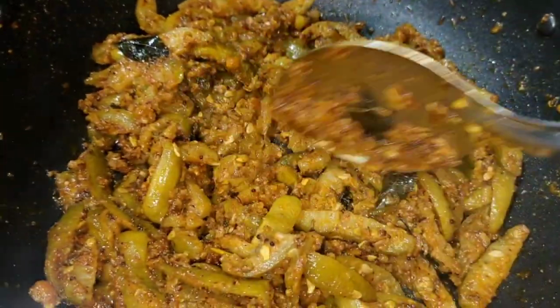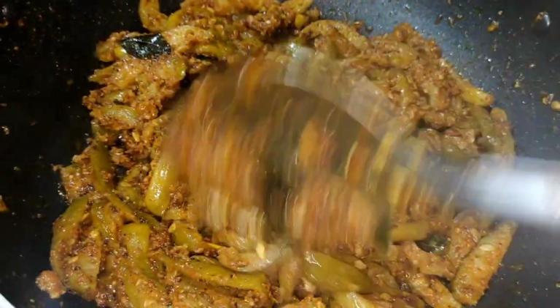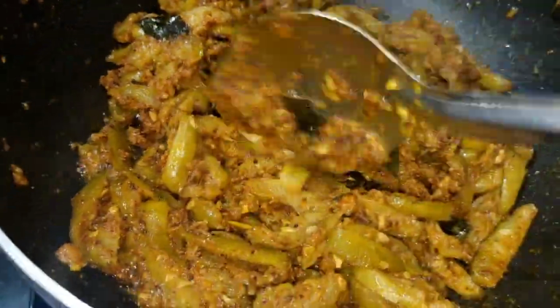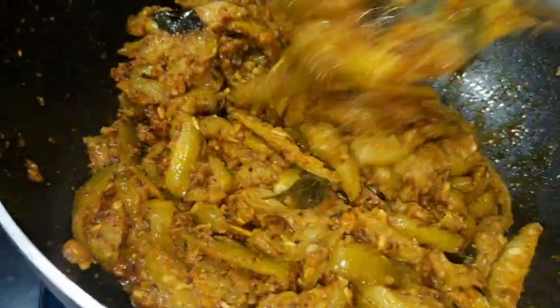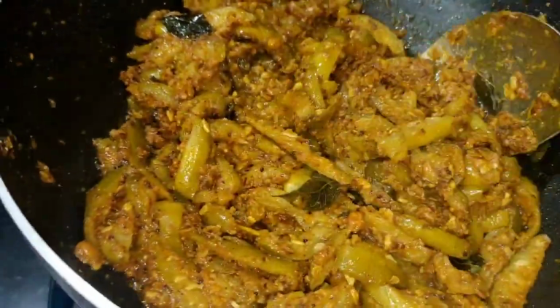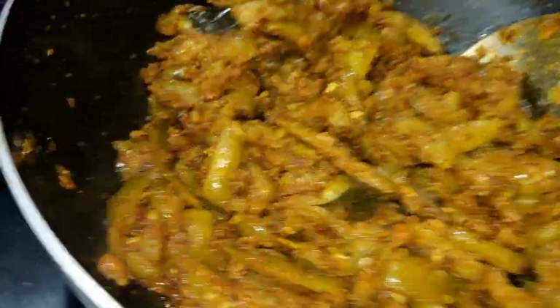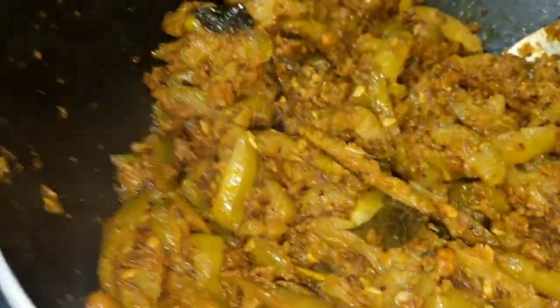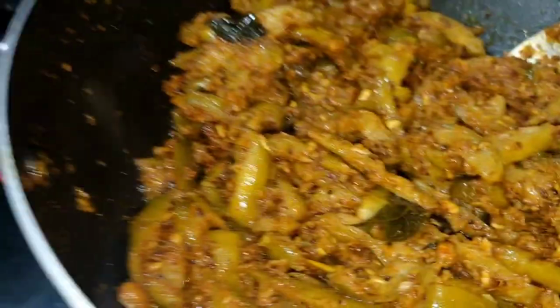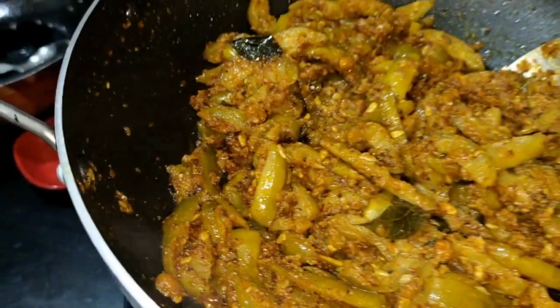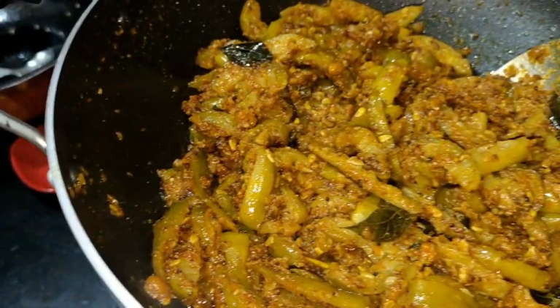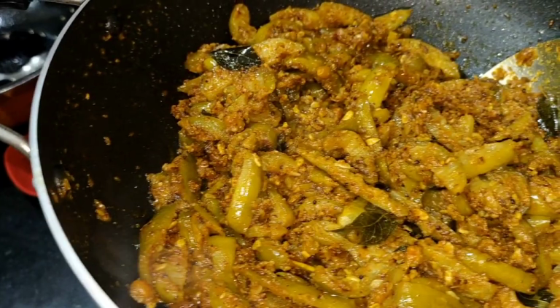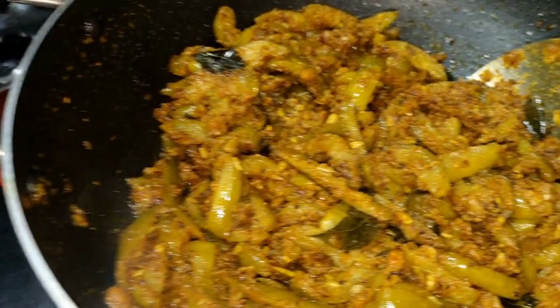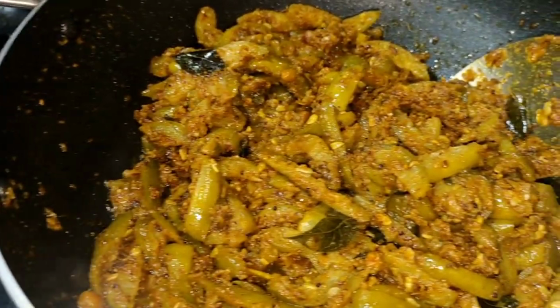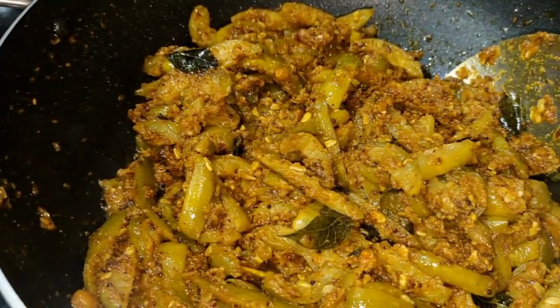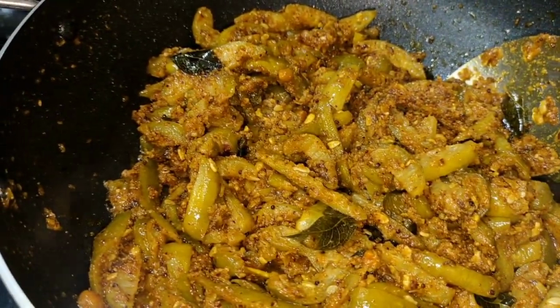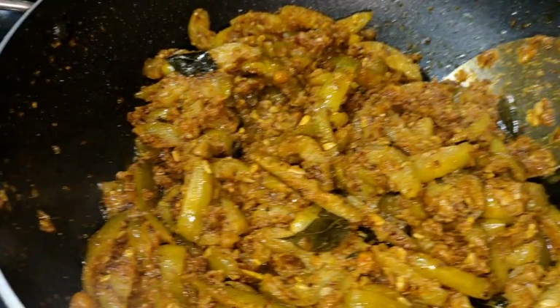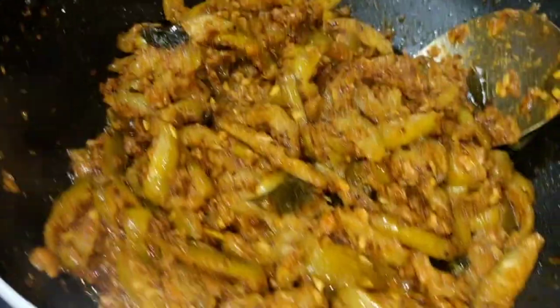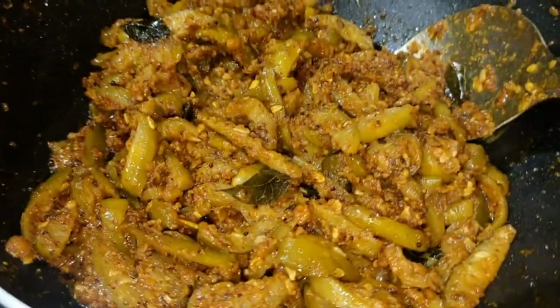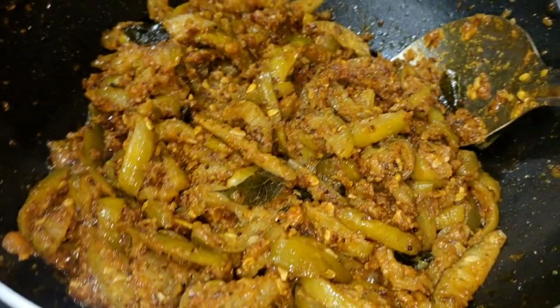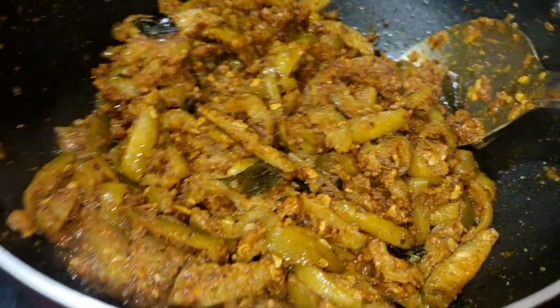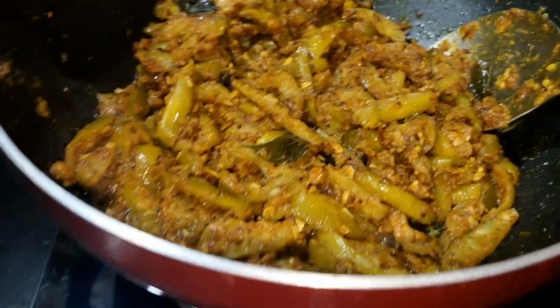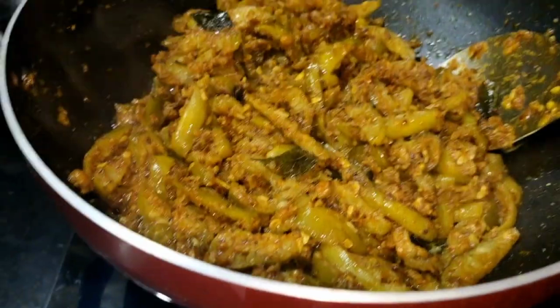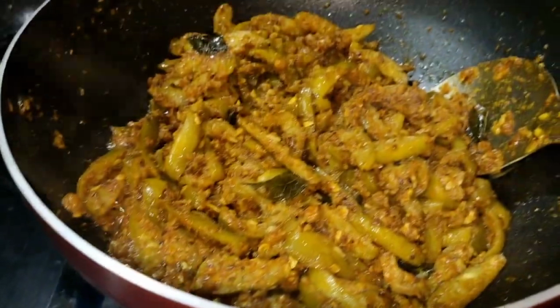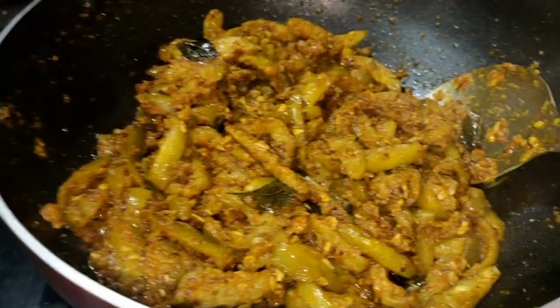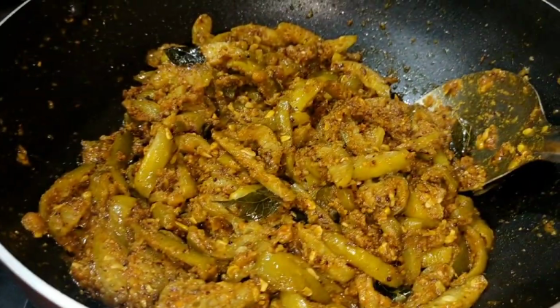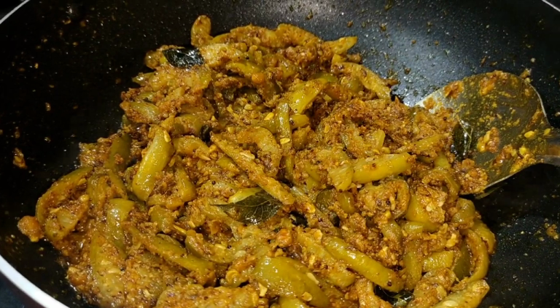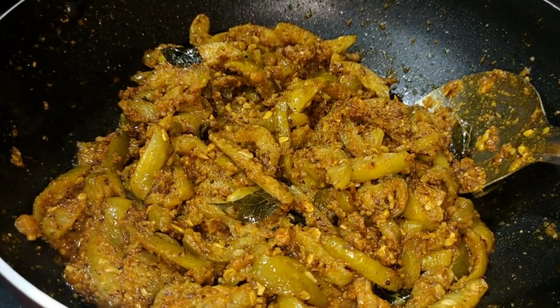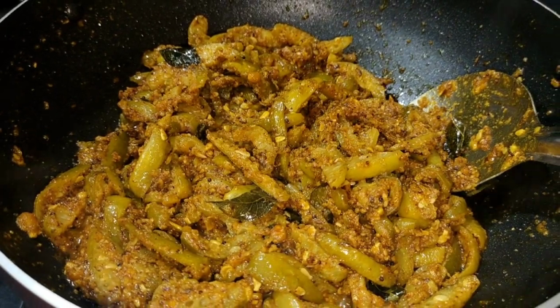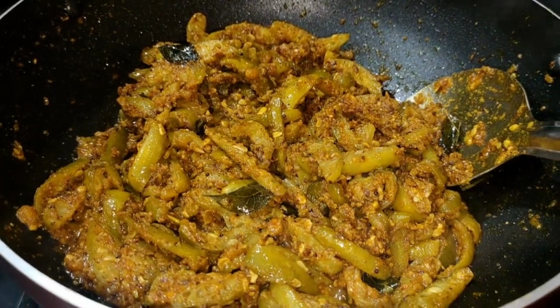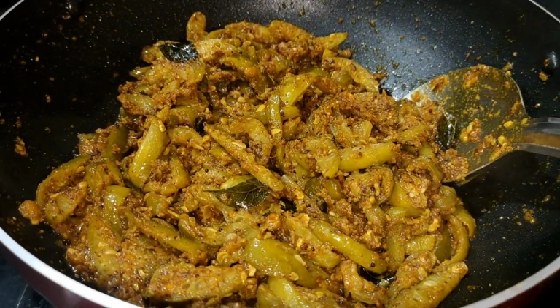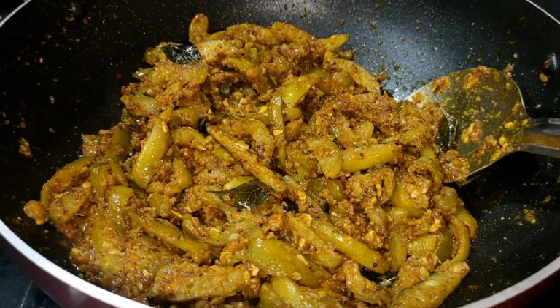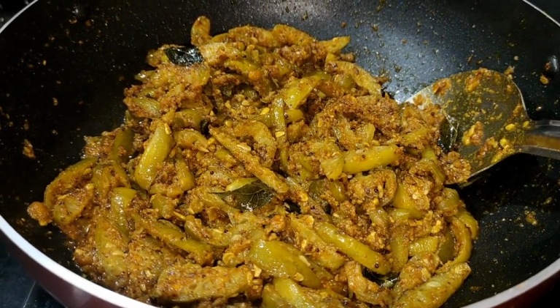I will try to cook the rice first. I will fry the rice in two minutes. I will try to cook the rice.